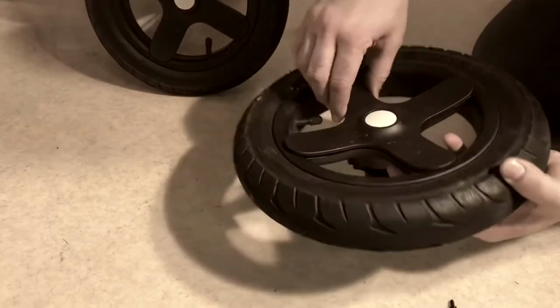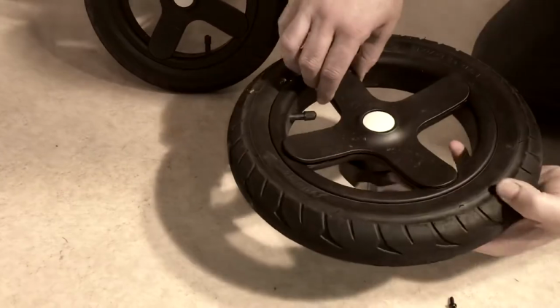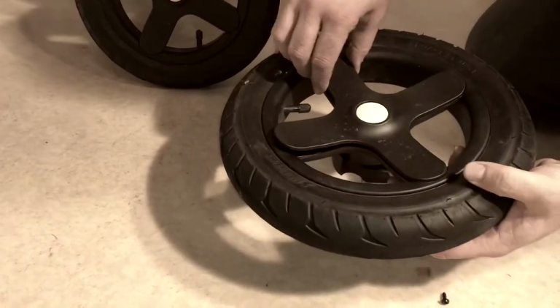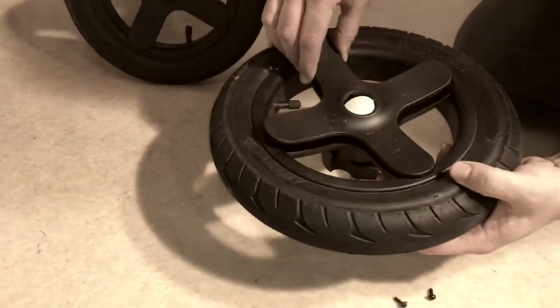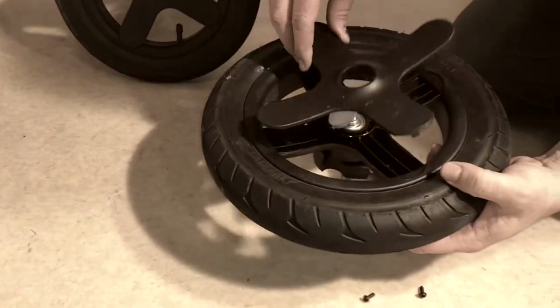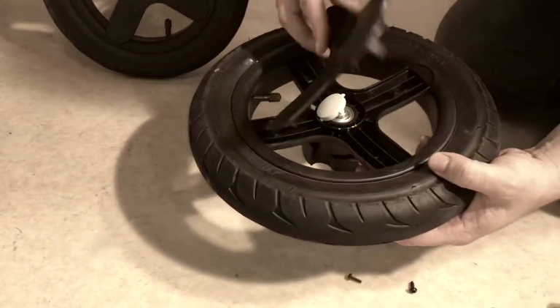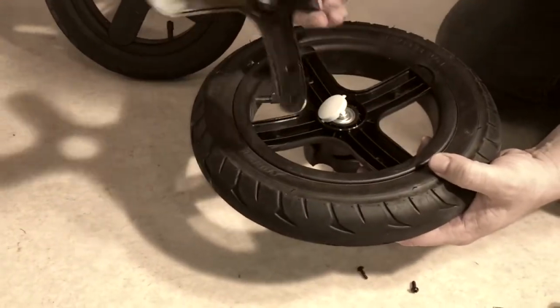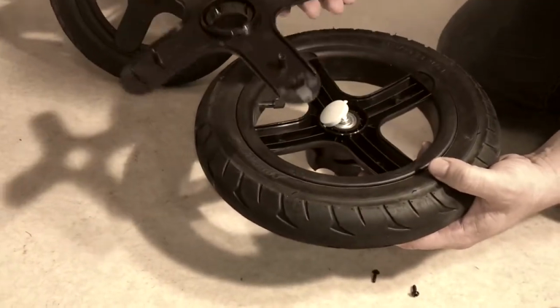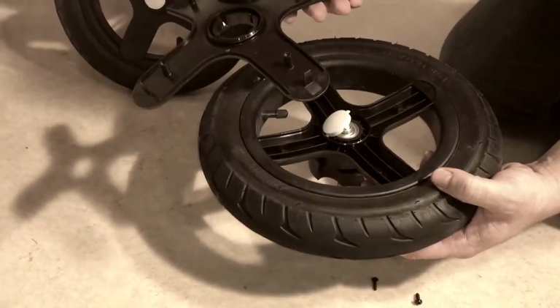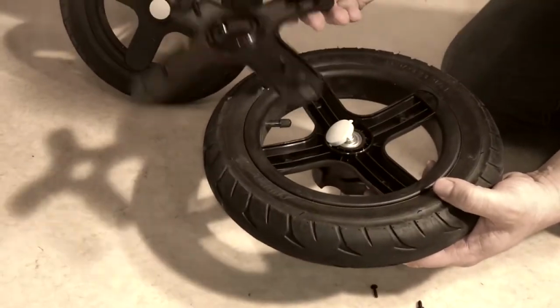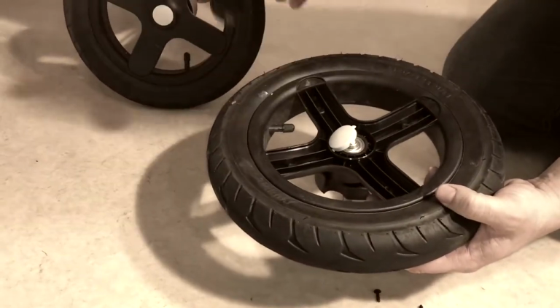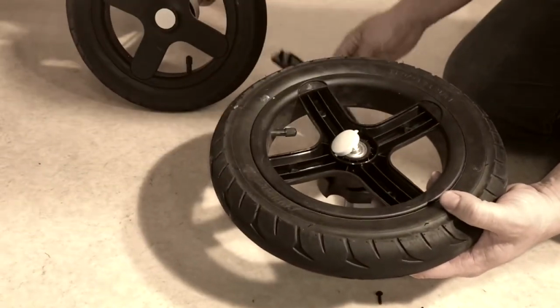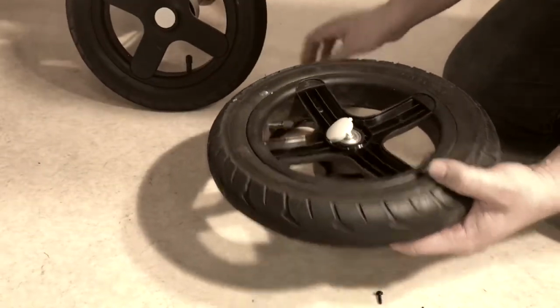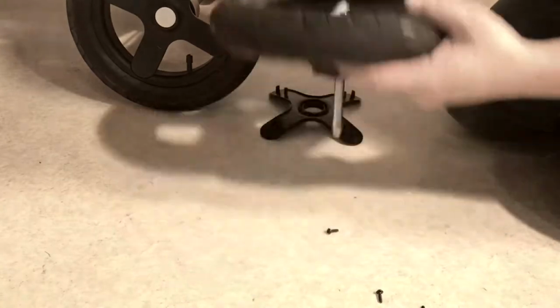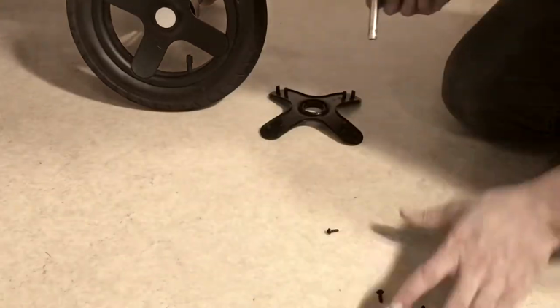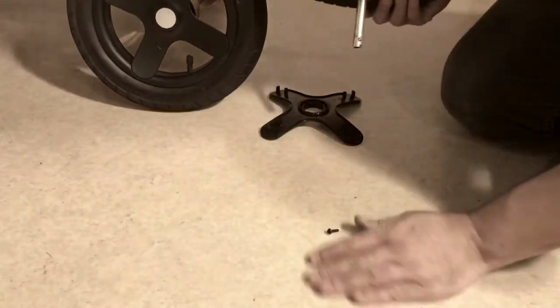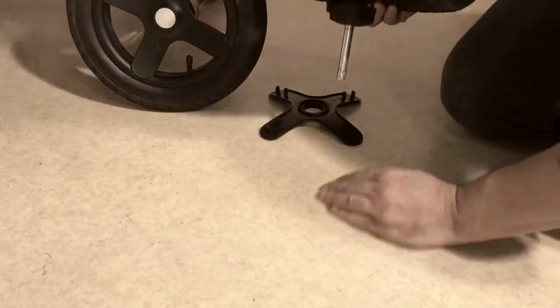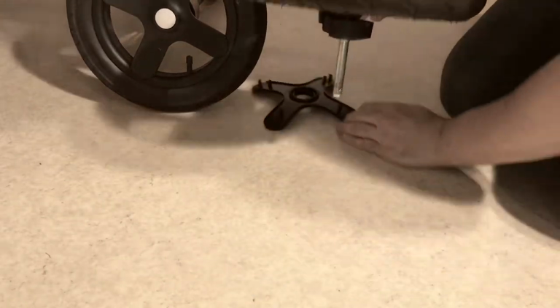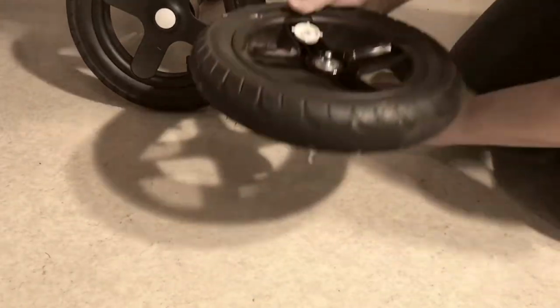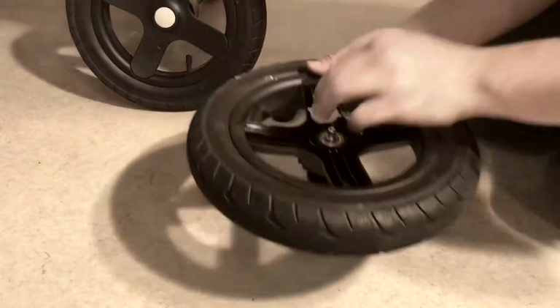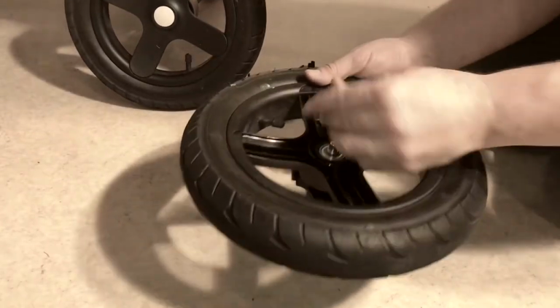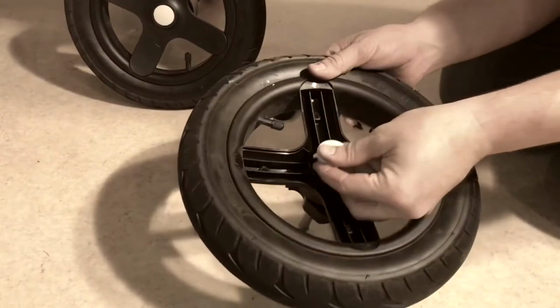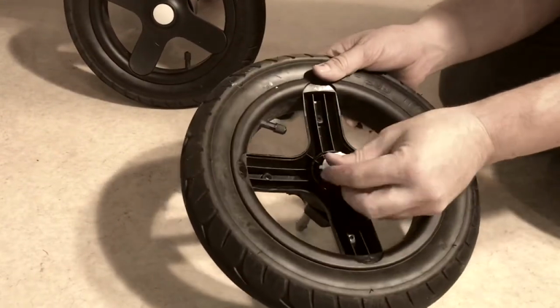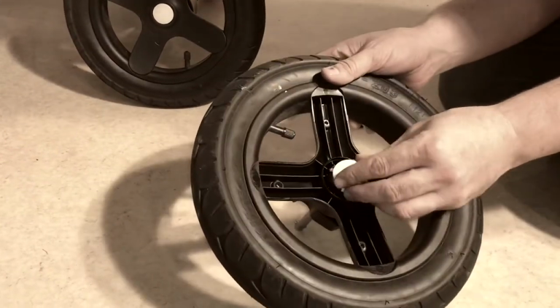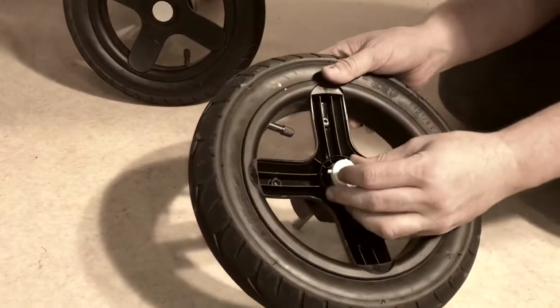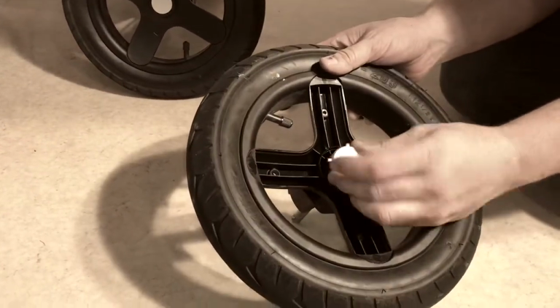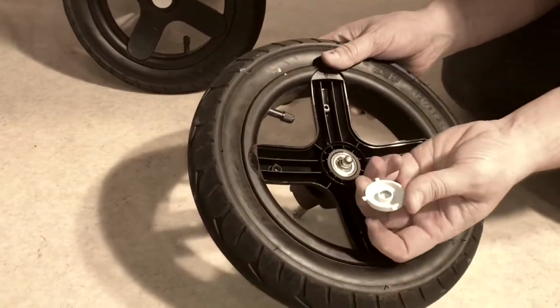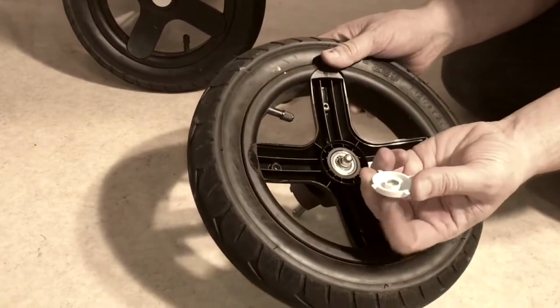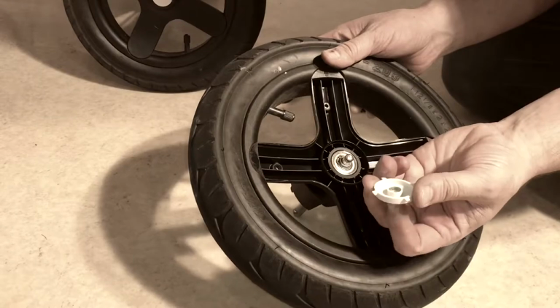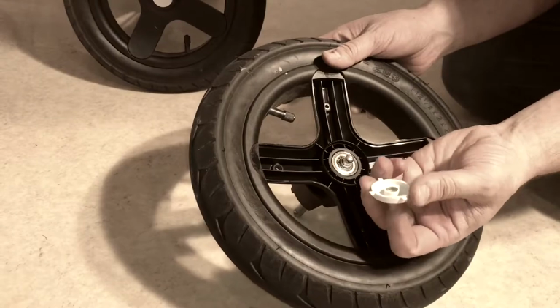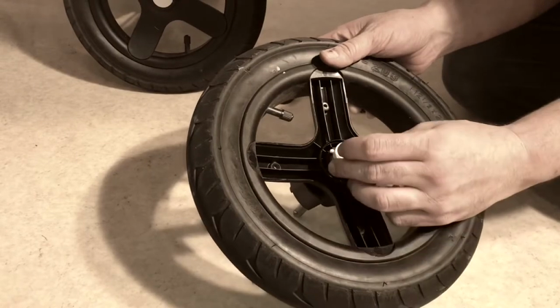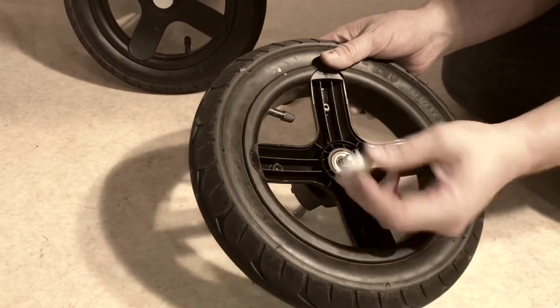Once you've unscrewed those, you can then just take this piece off — make sure you save everything — and as you can see the button just pops right off.